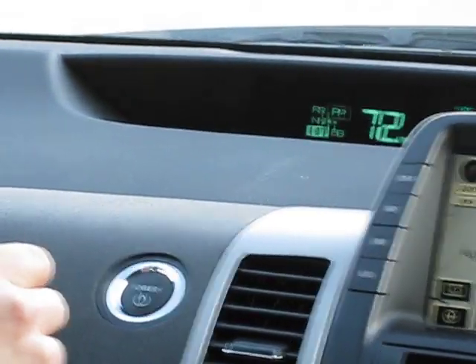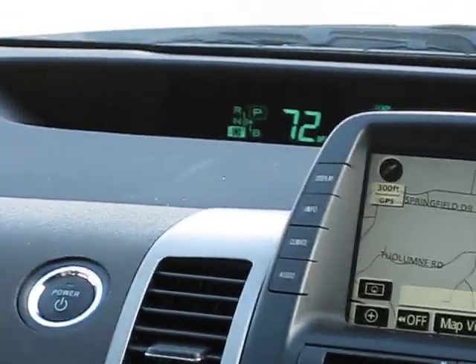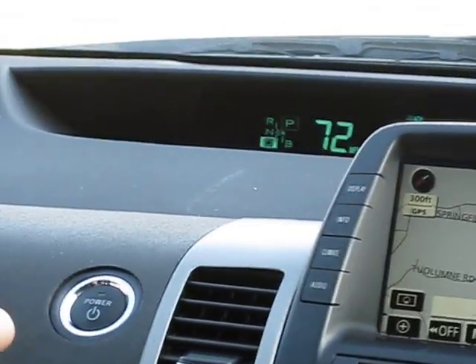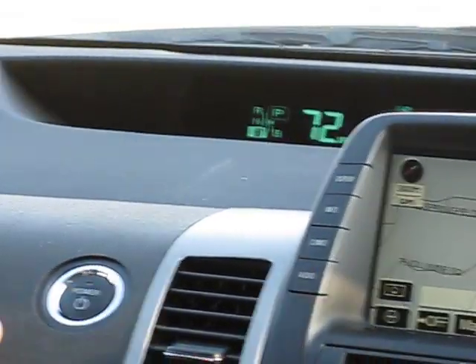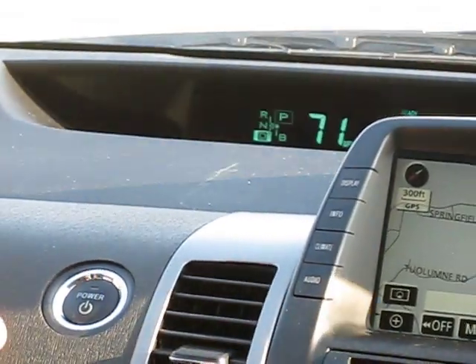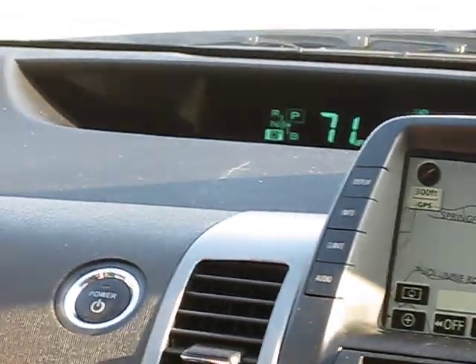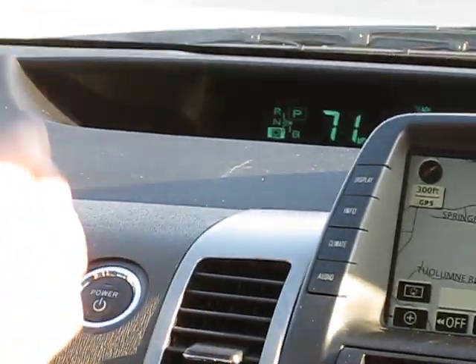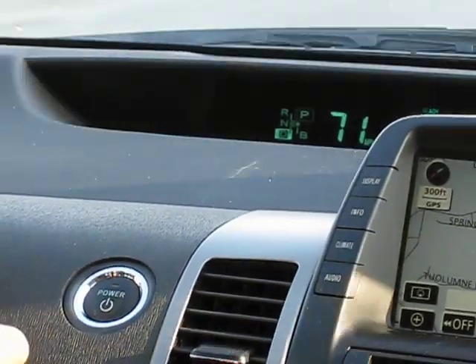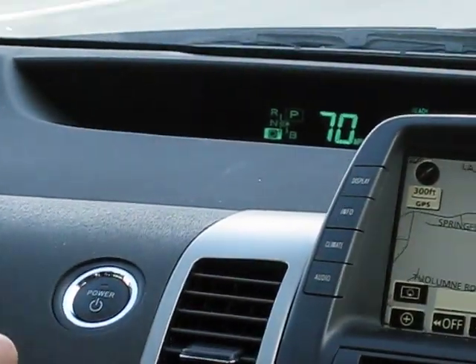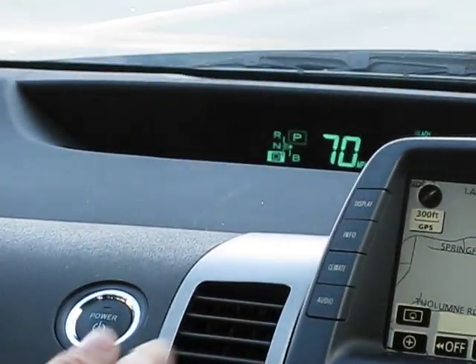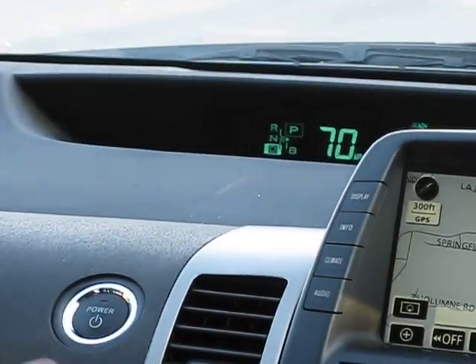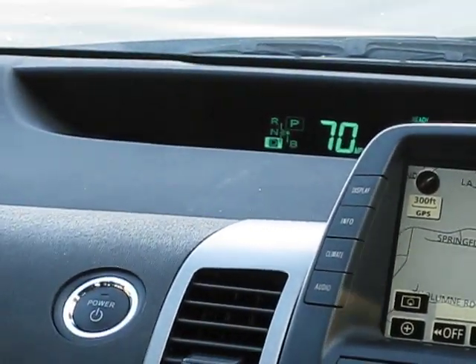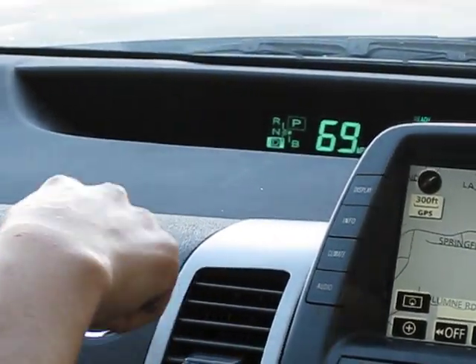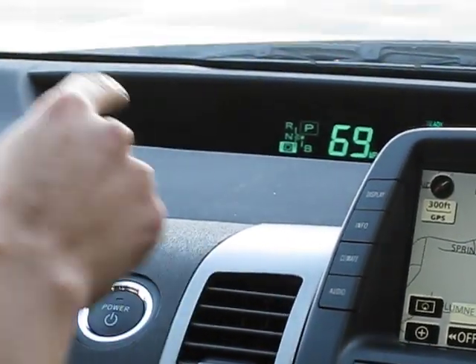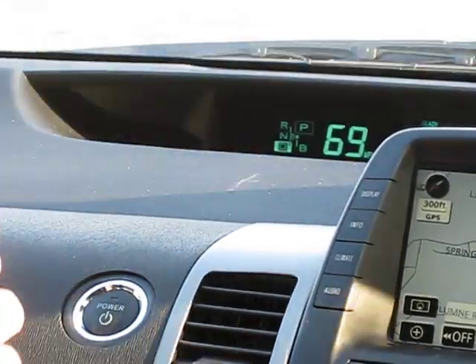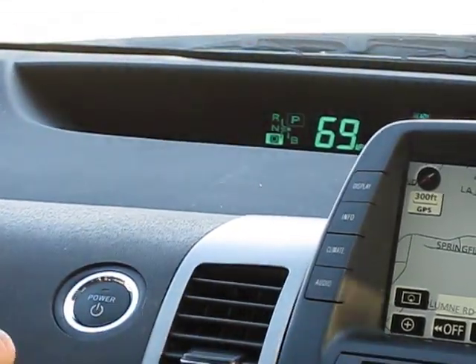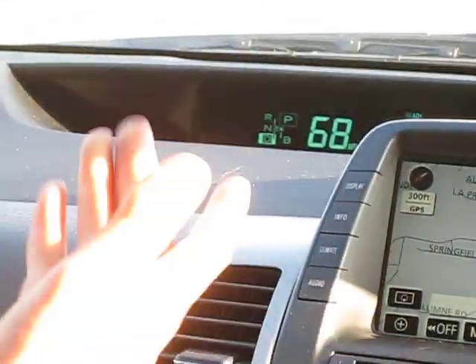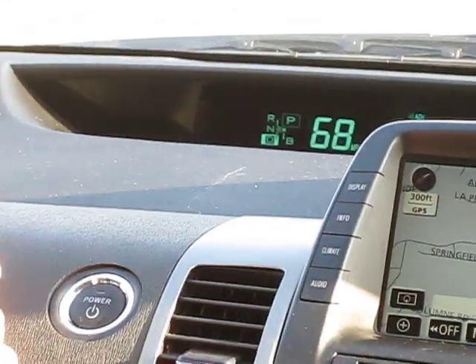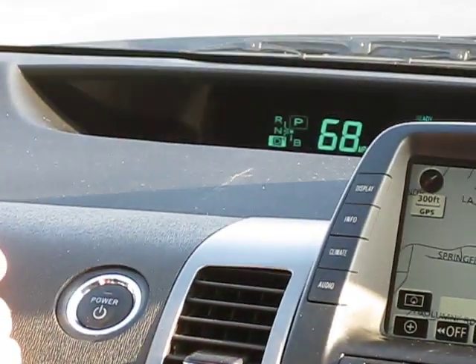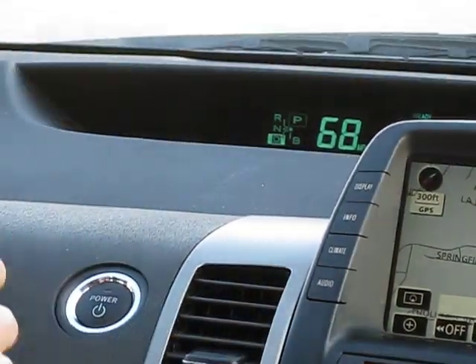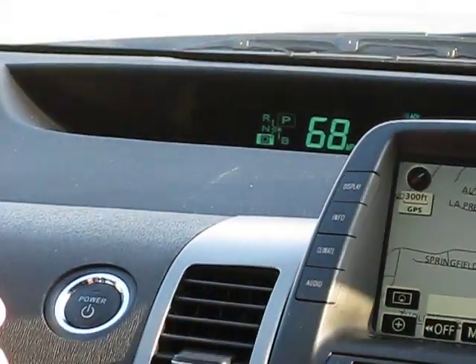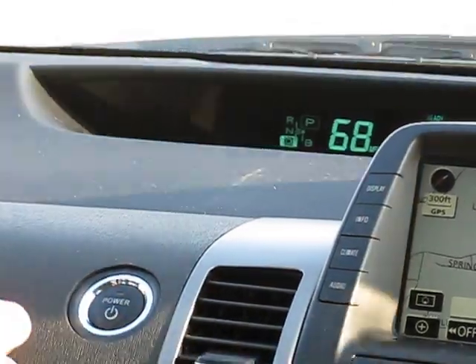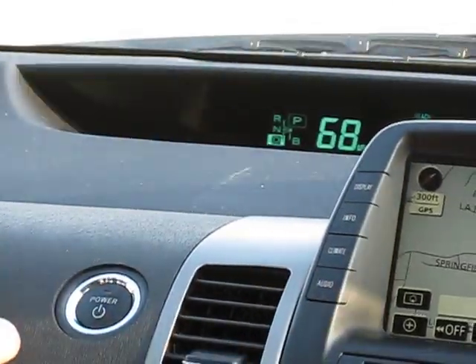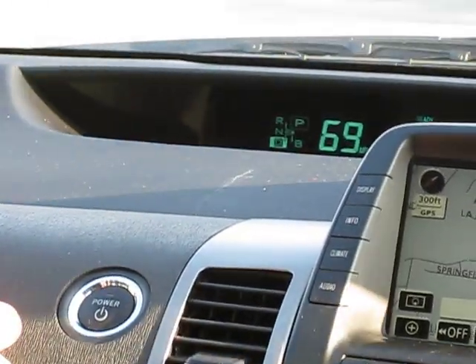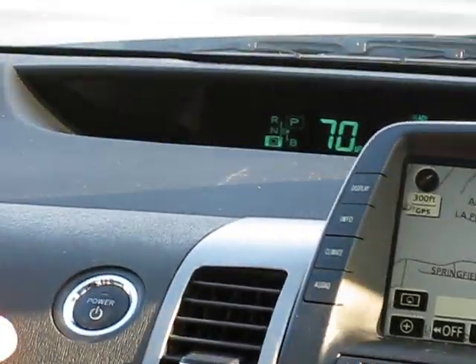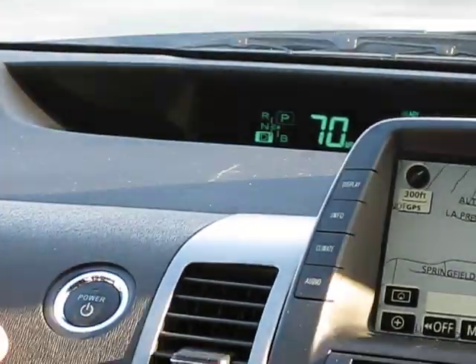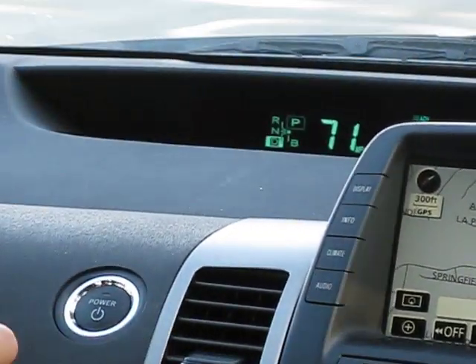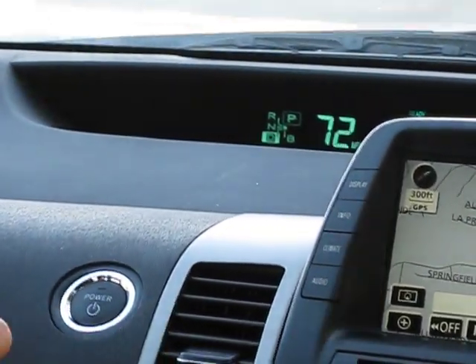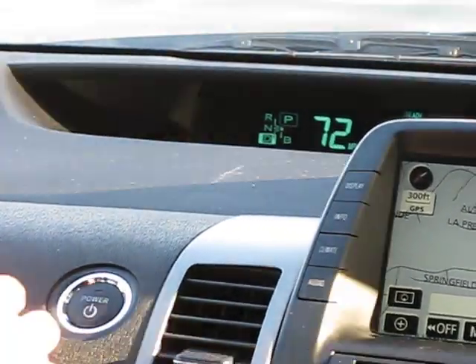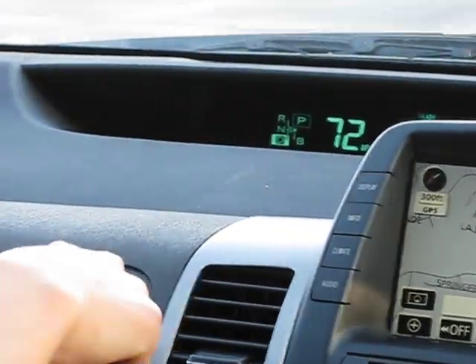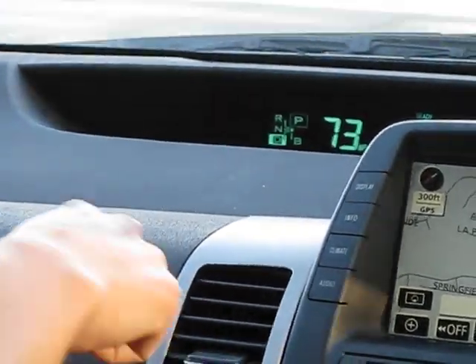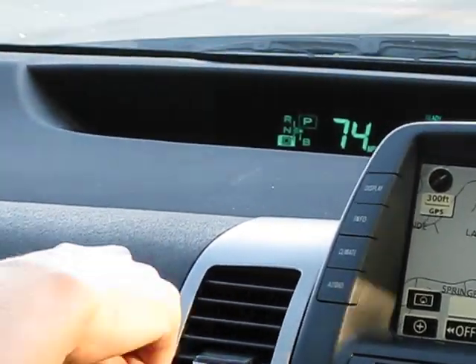I'm just going to floor it, and then I'm going to hold the power button down. So I'm going to floor it now and start holding this down.